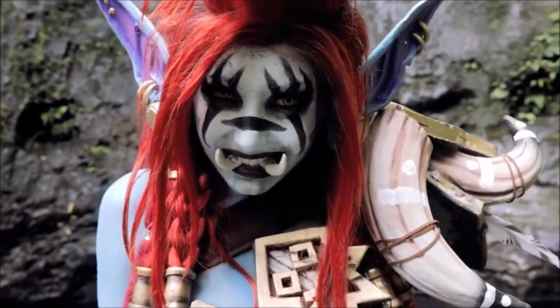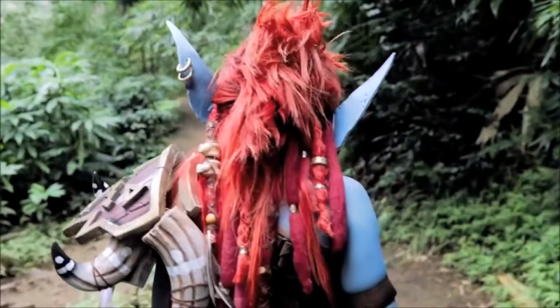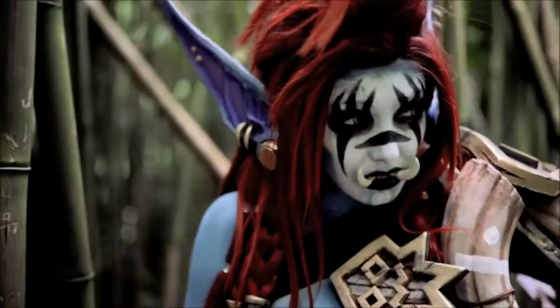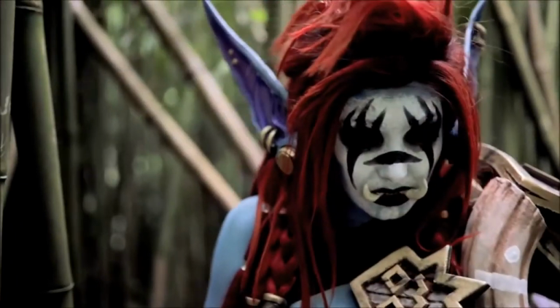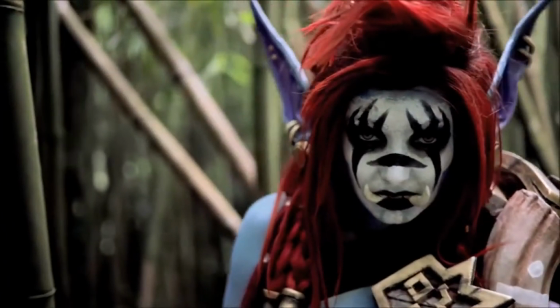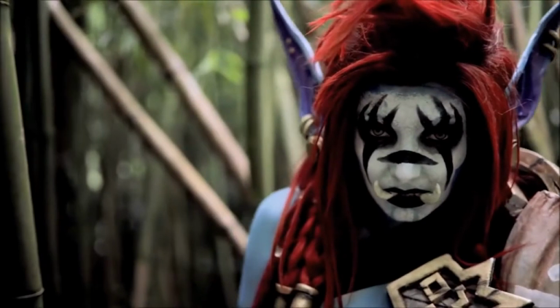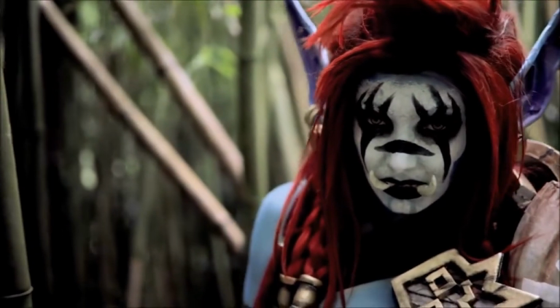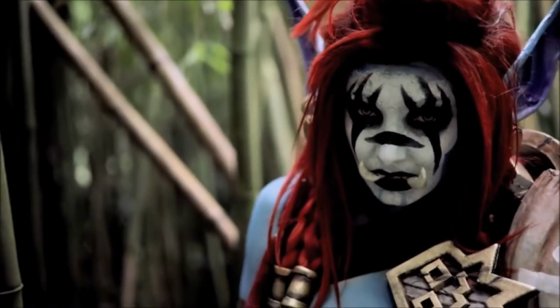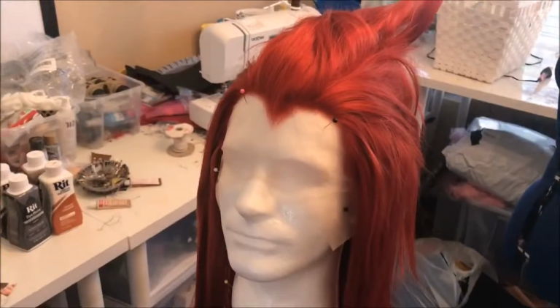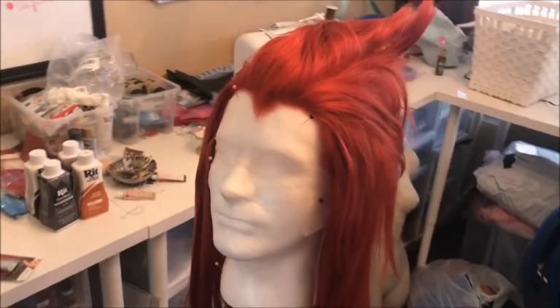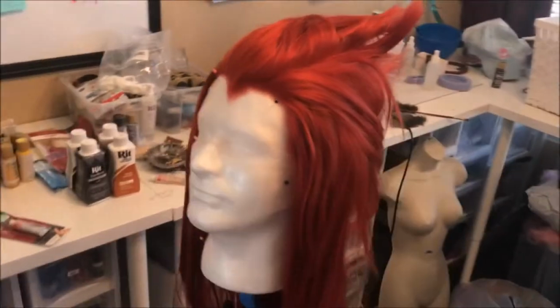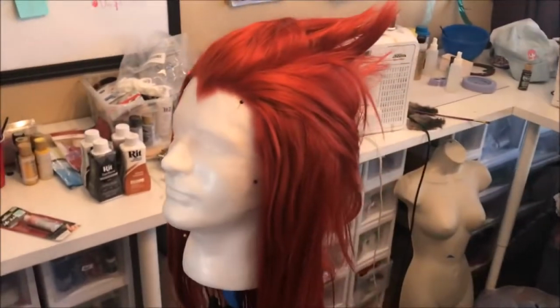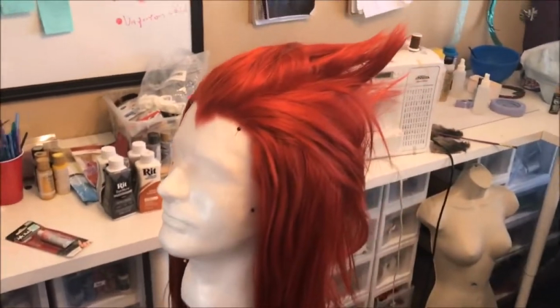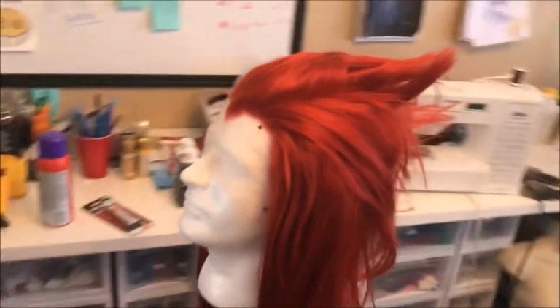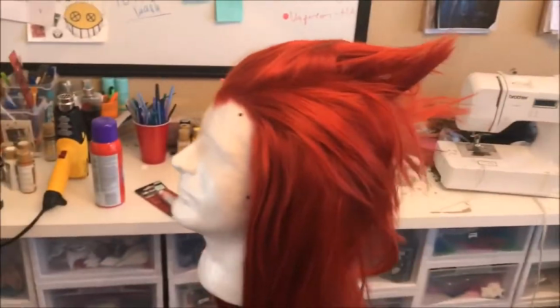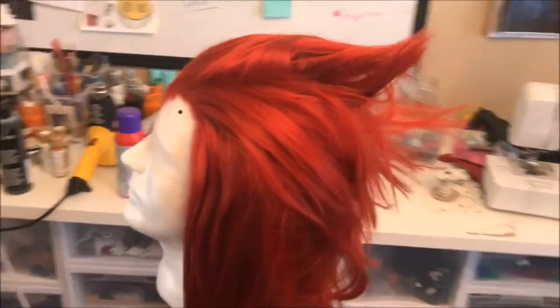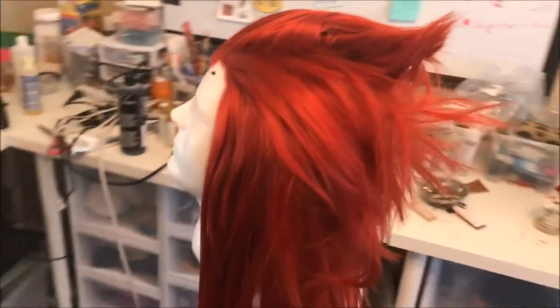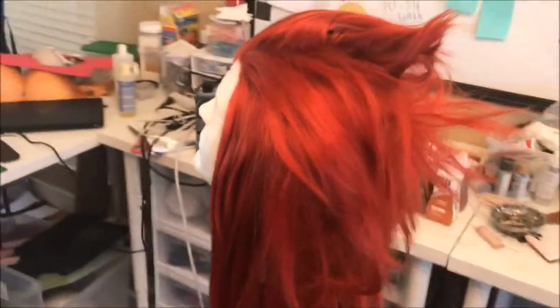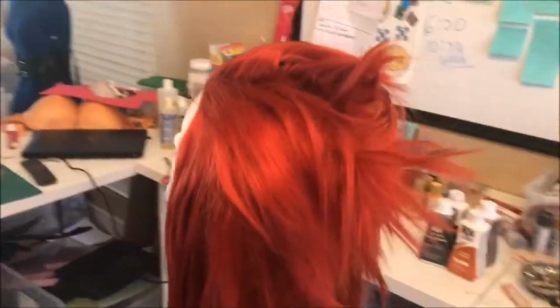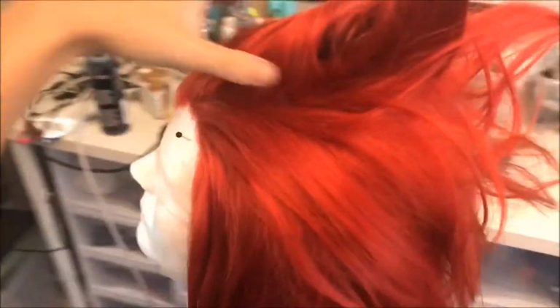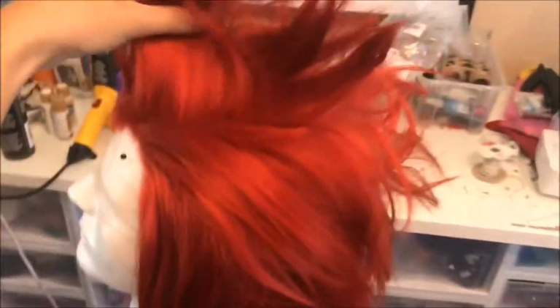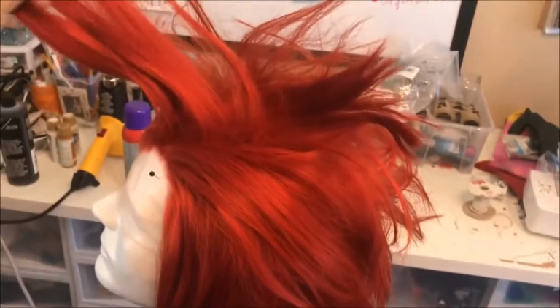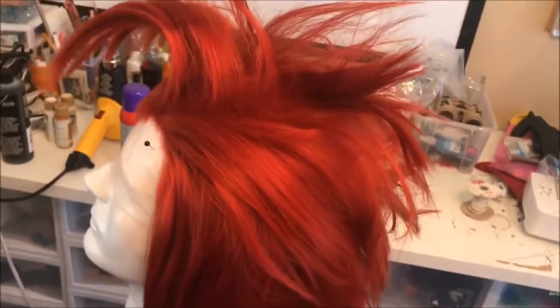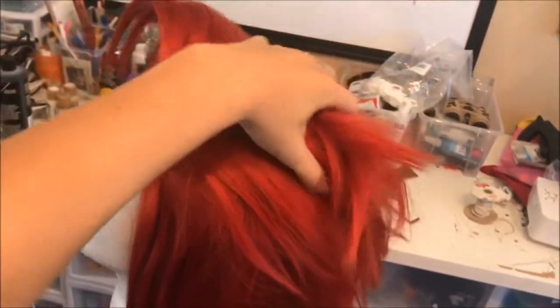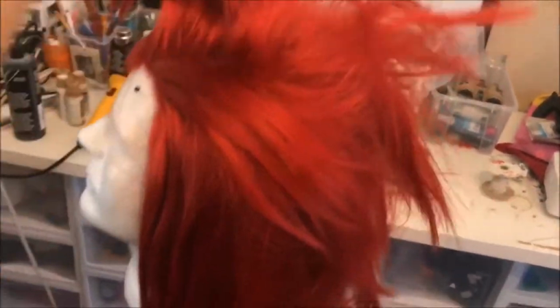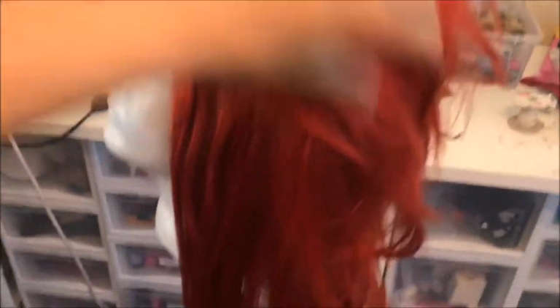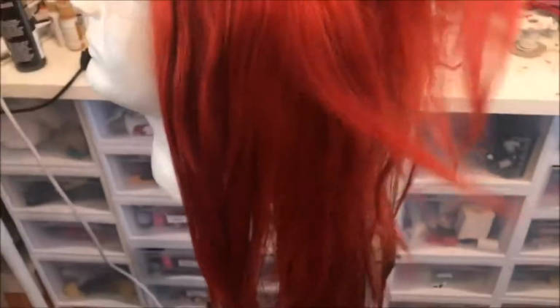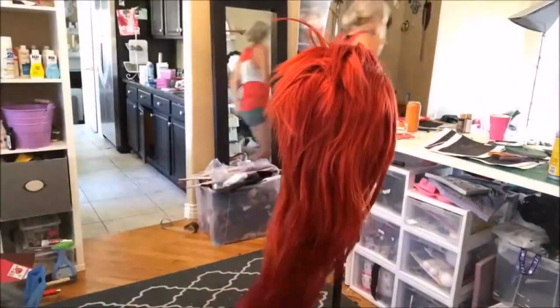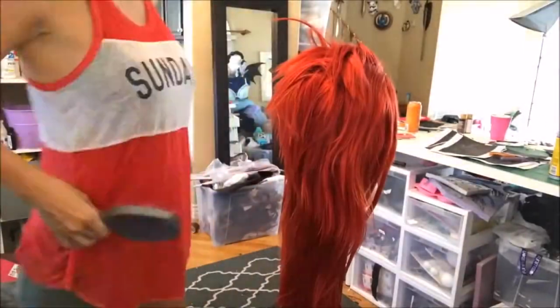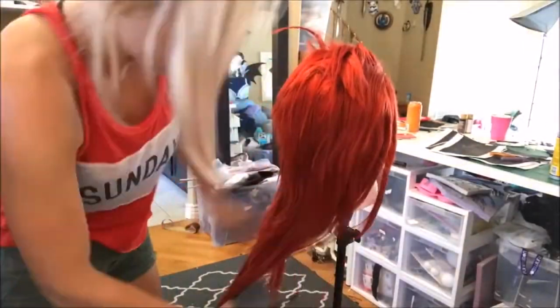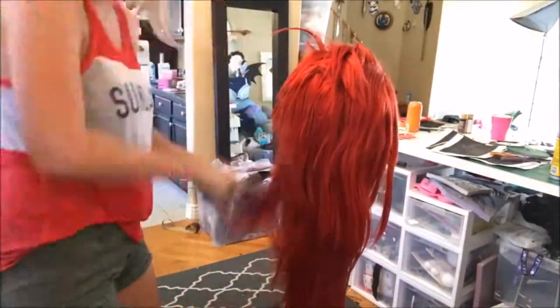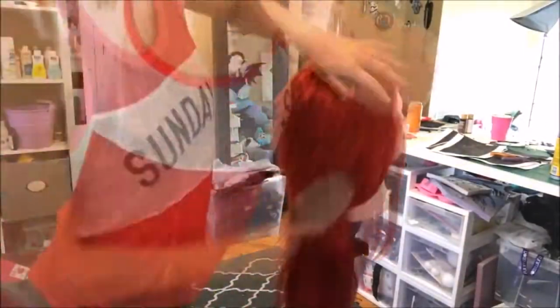This is my wig tutorial. So for the base of Vol'jin's wig, I used an Erda wig called the Suzie Classic. It's a lace front with a widow's peak and some really fluffy thick wefts up in the top.